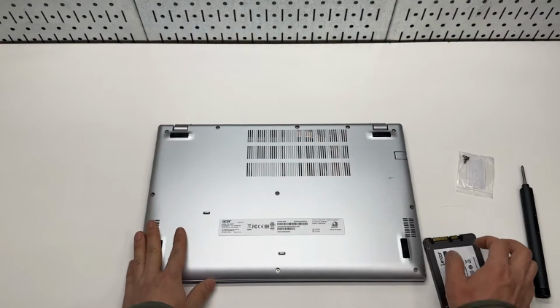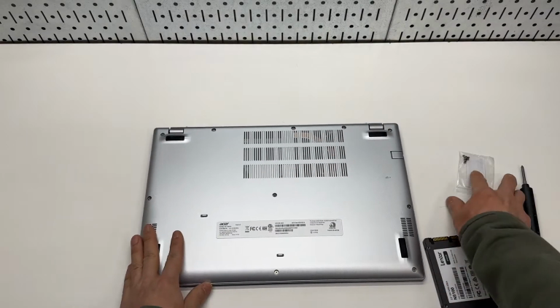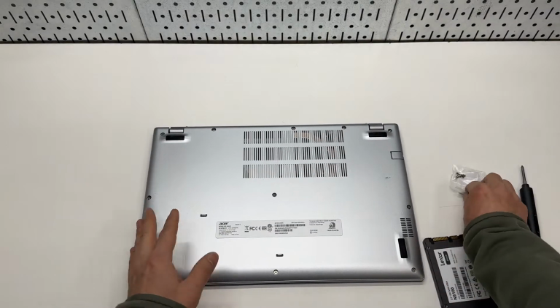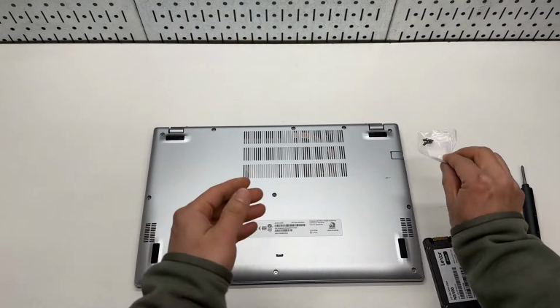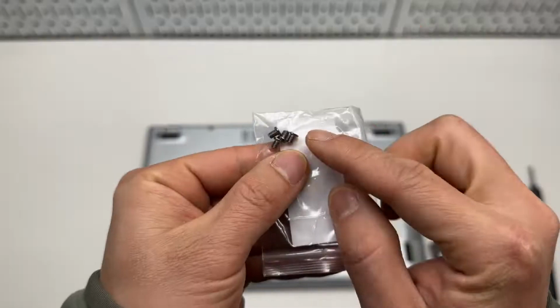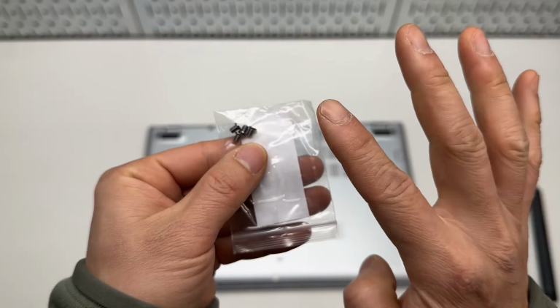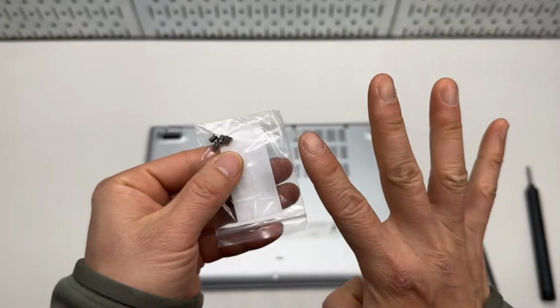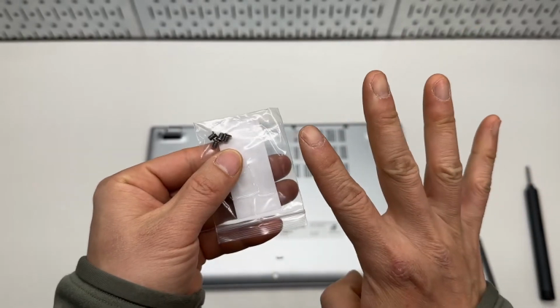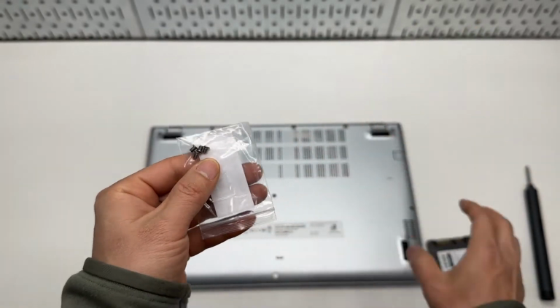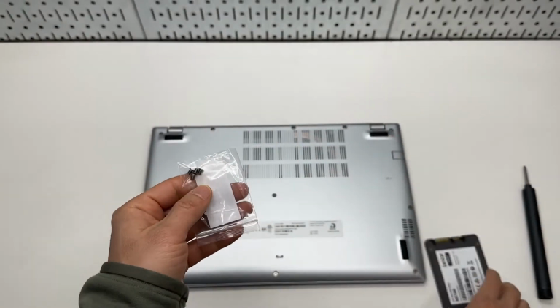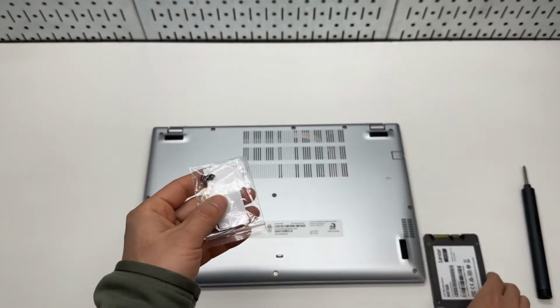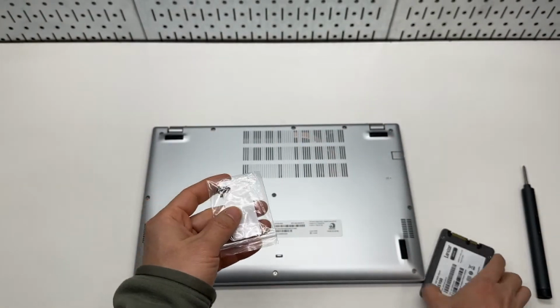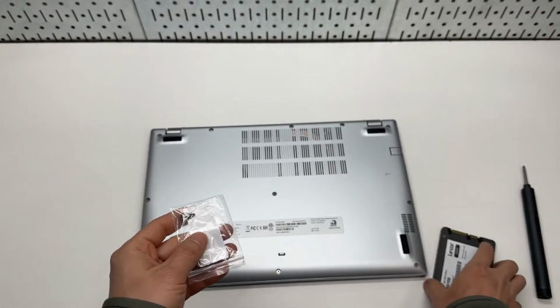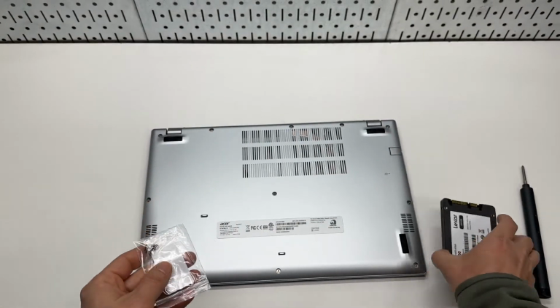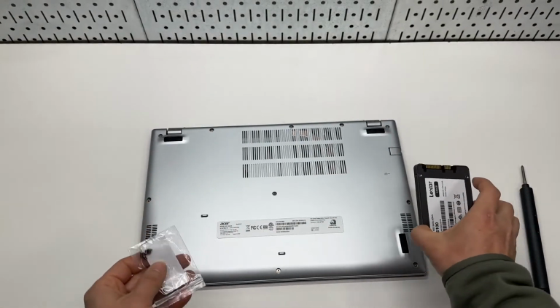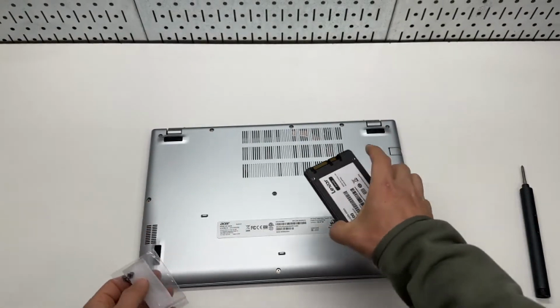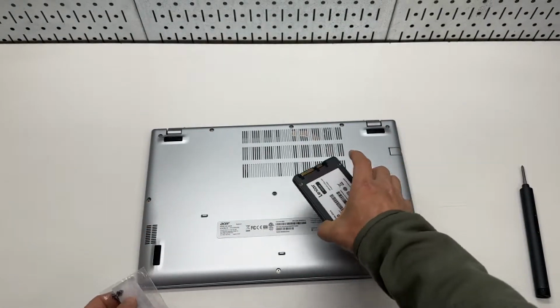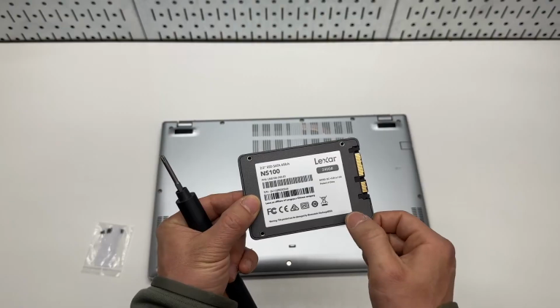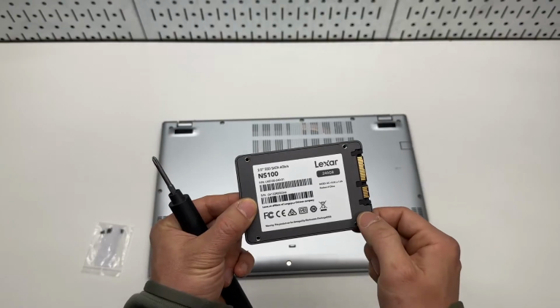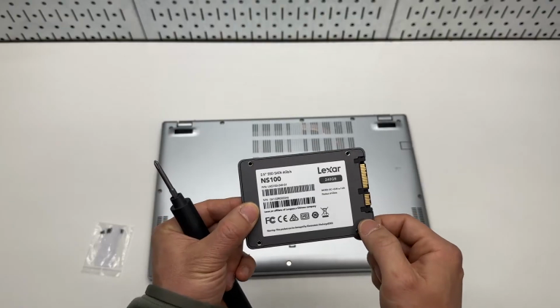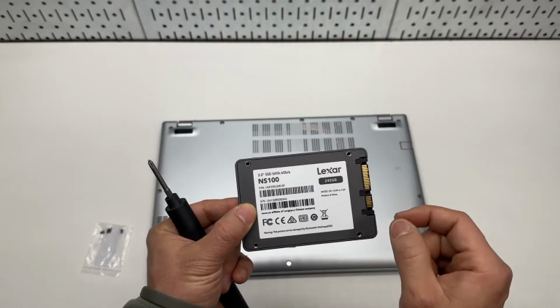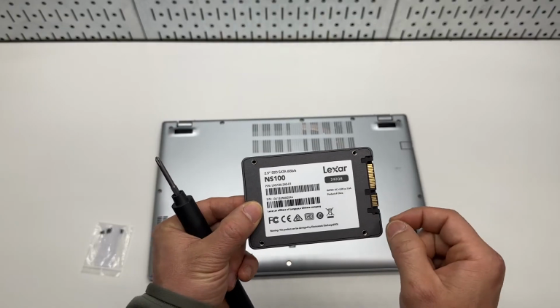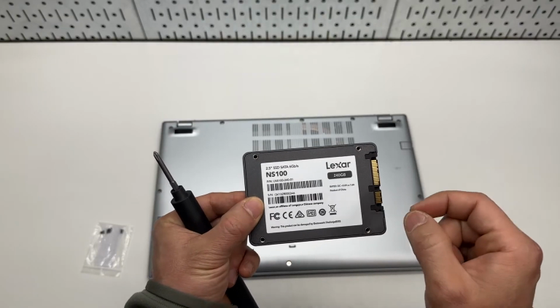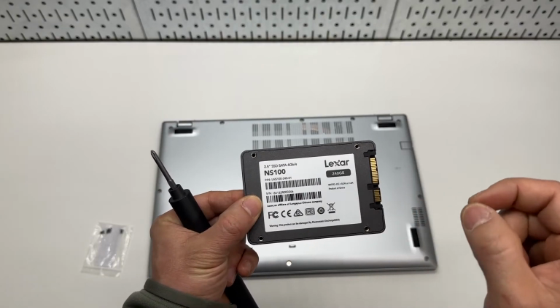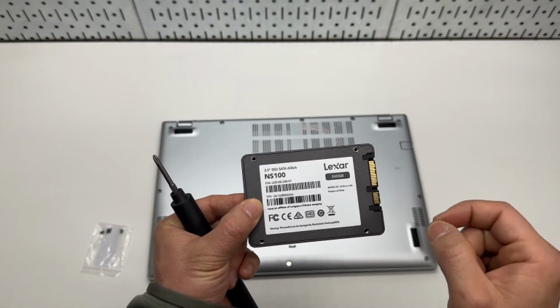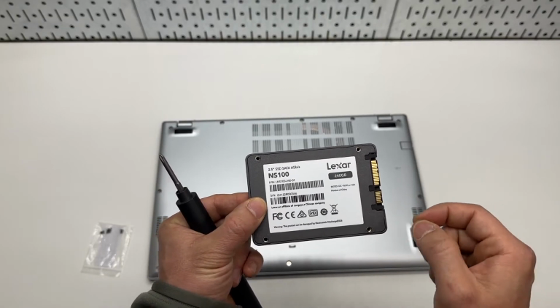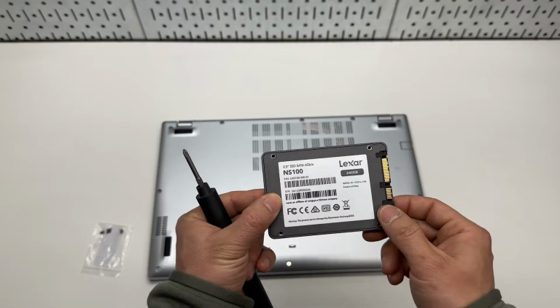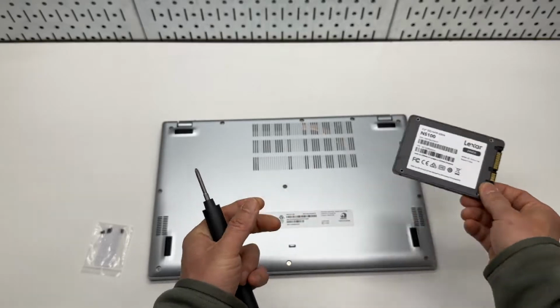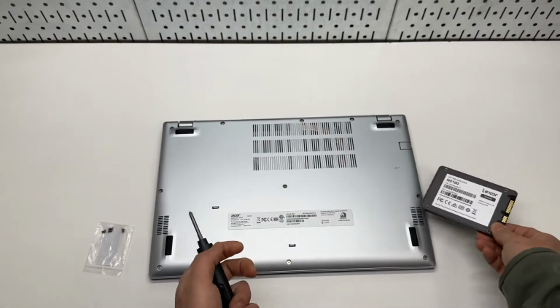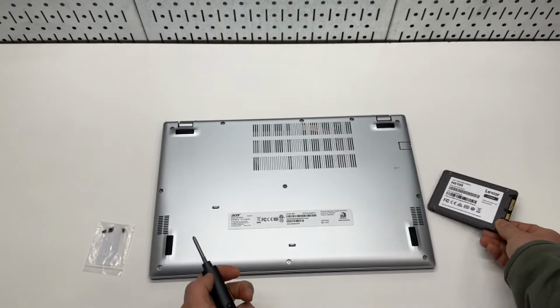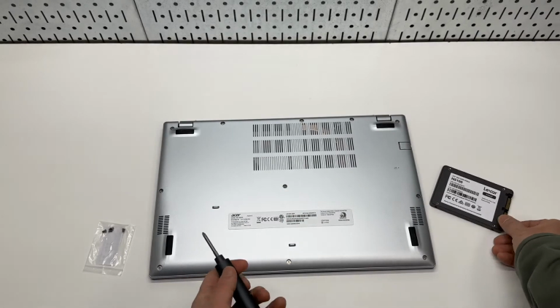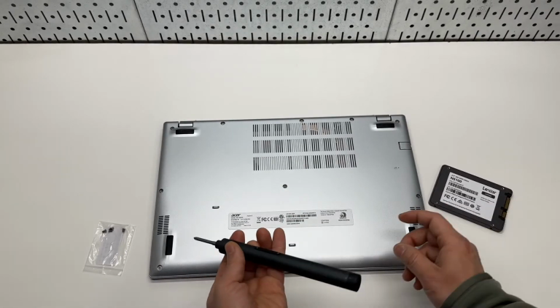It comes with four screws to secure the hard drive to the case. I'm using a 240 GB Lexa hard drive.